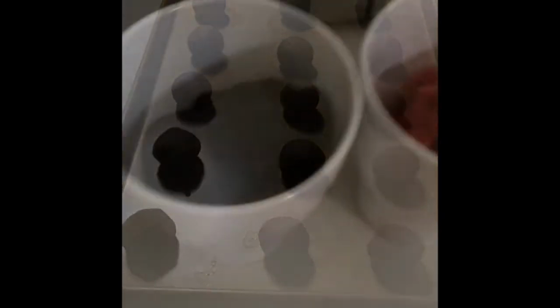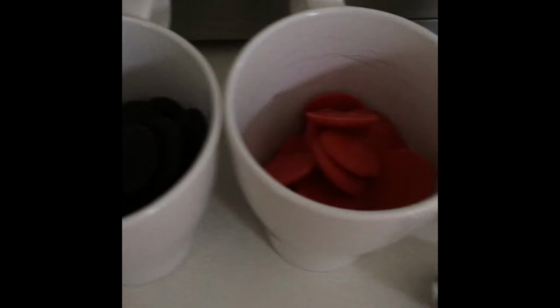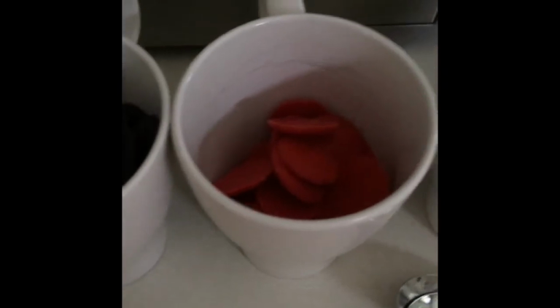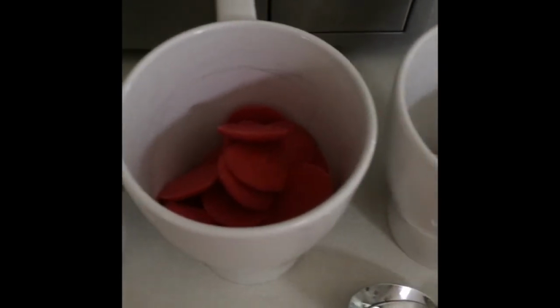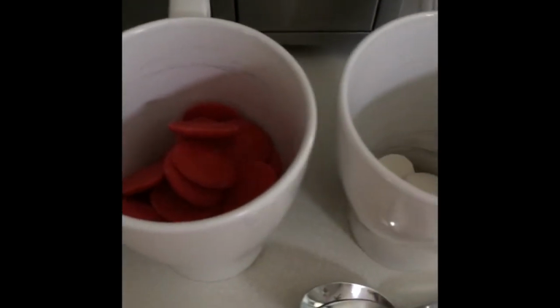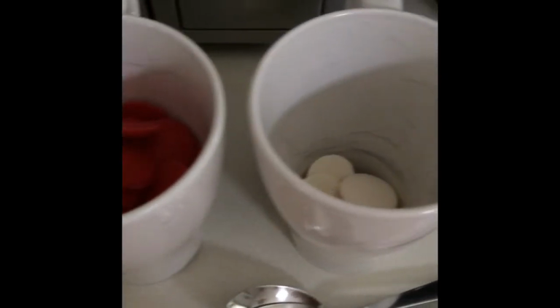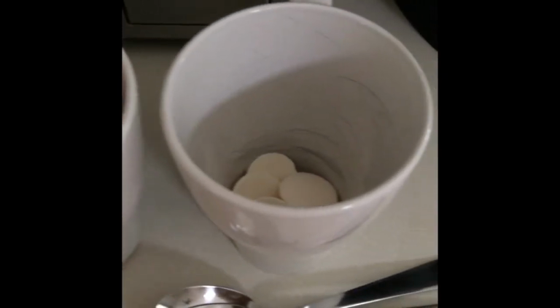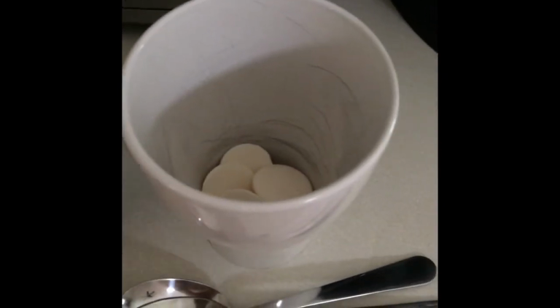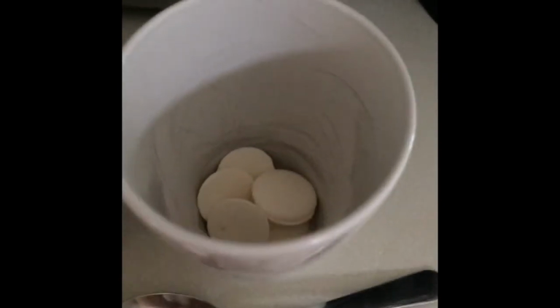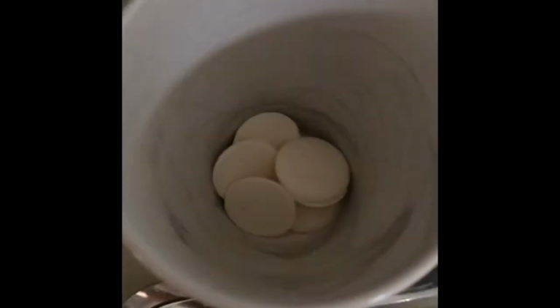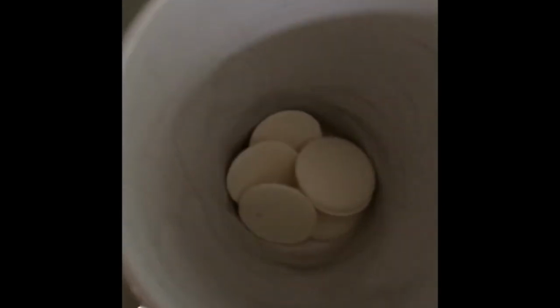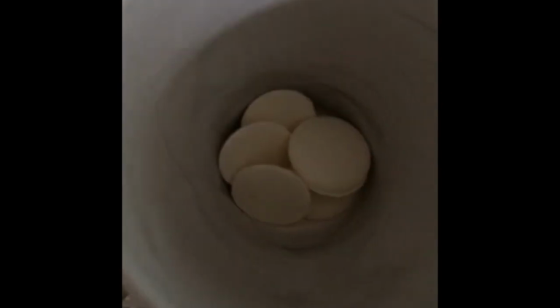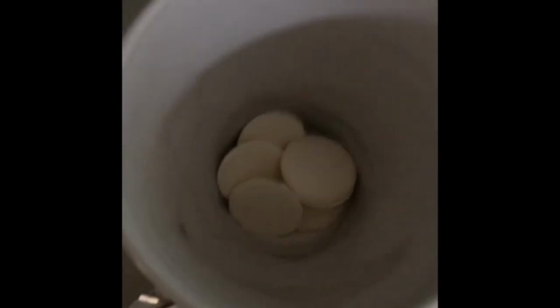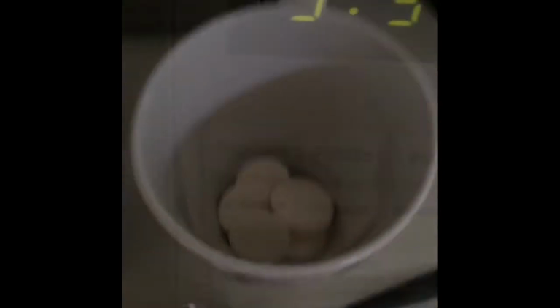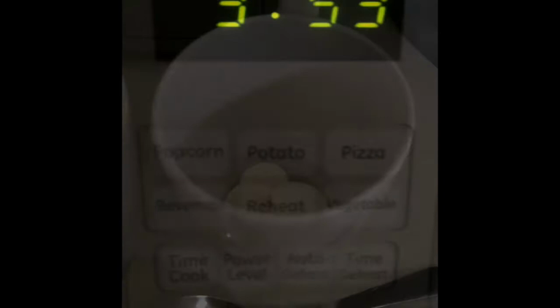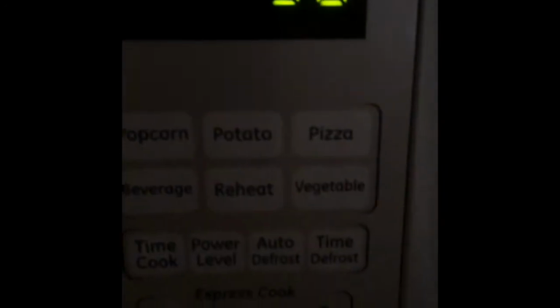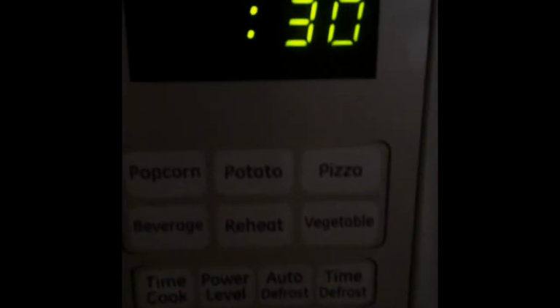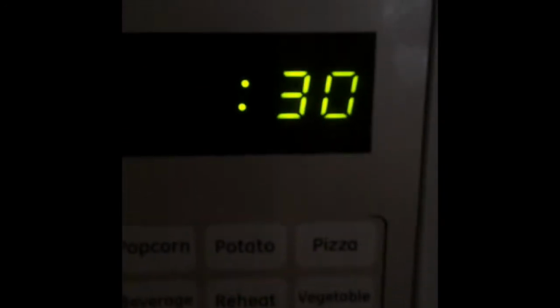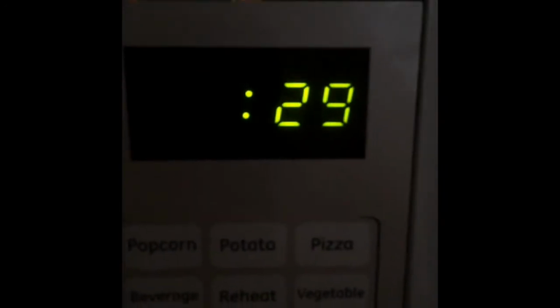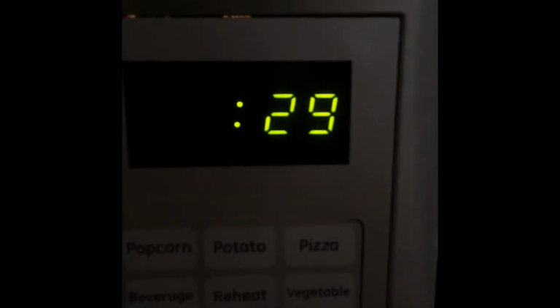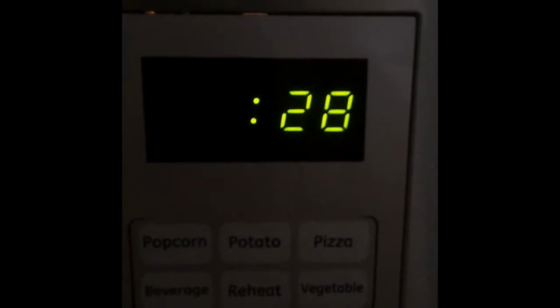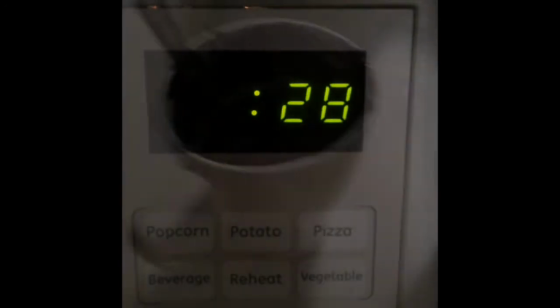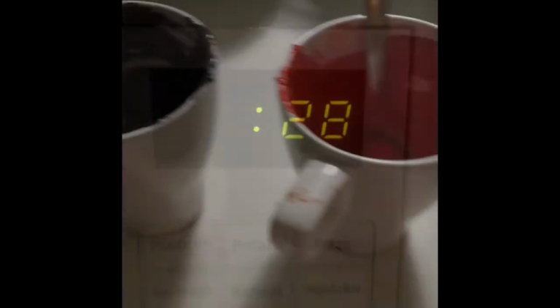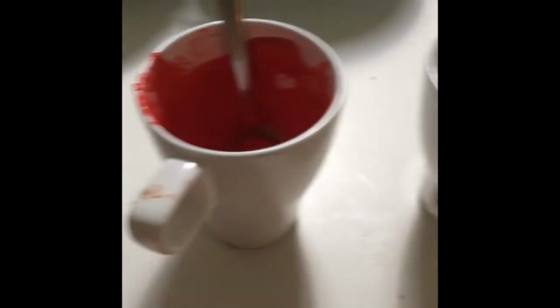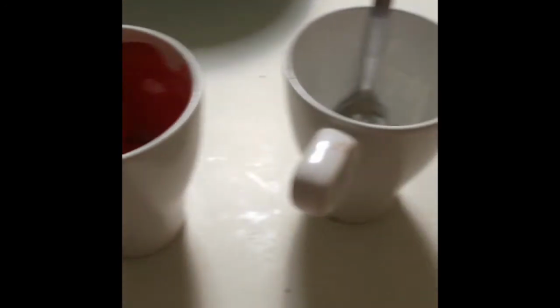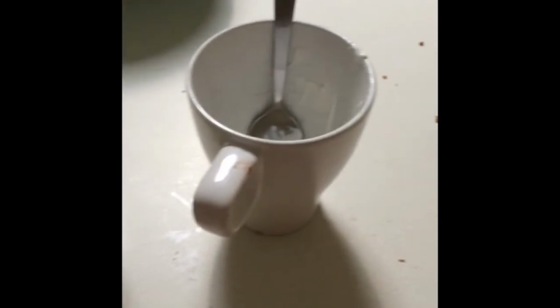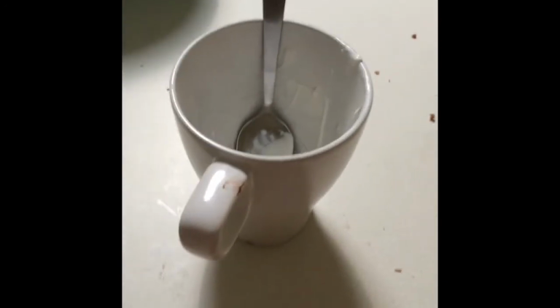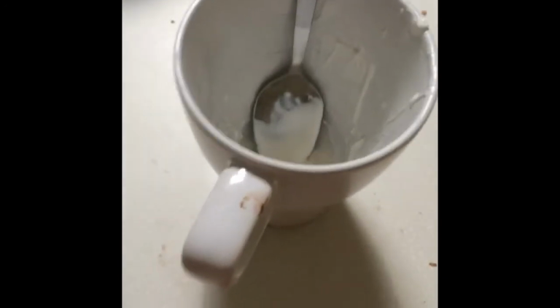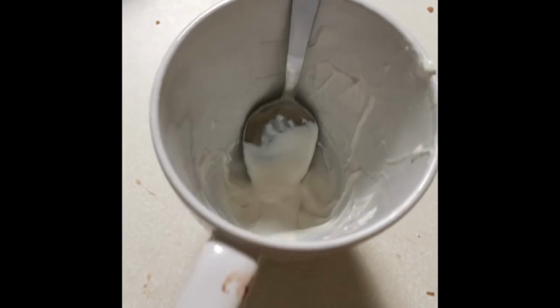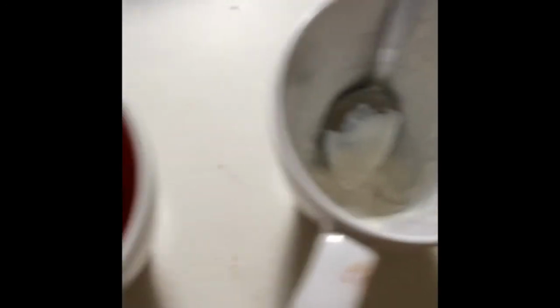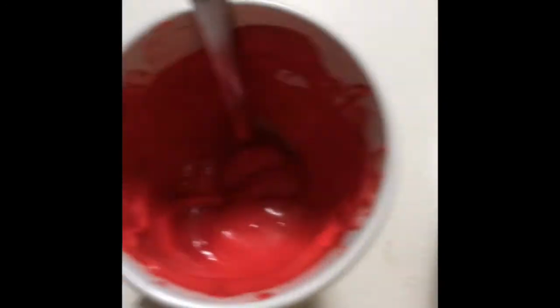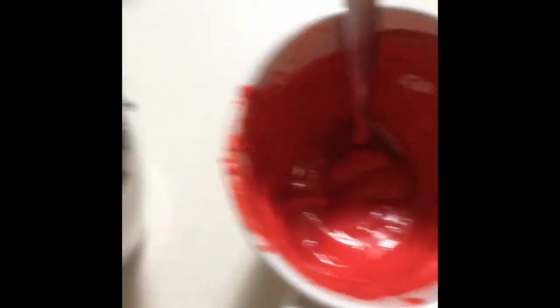You need black candy melts, red candy melts, and white candy melts, and melt them in the microwave for 30 seconds. Repeat this until it's all melted like this.